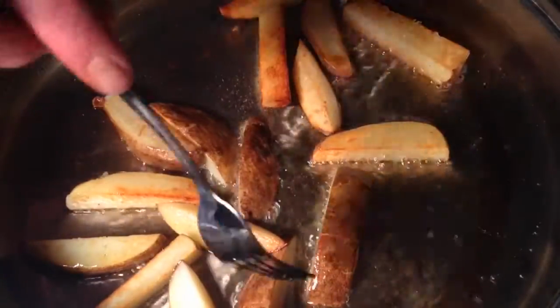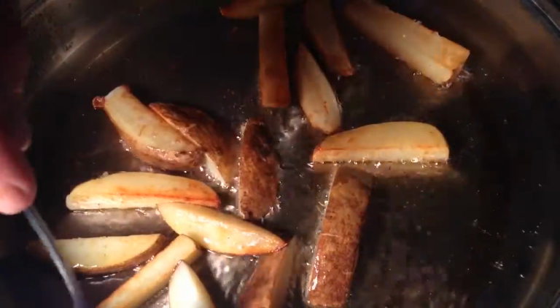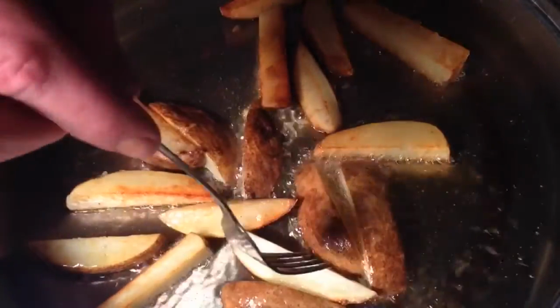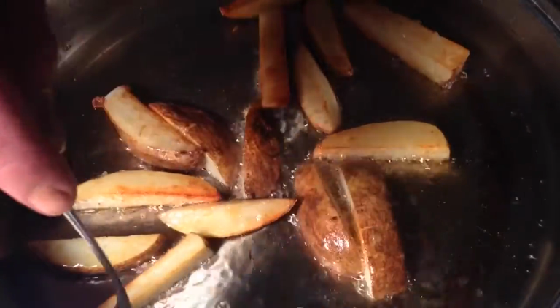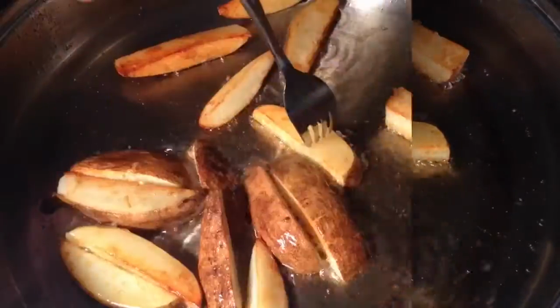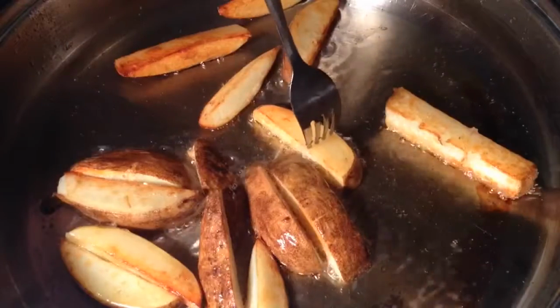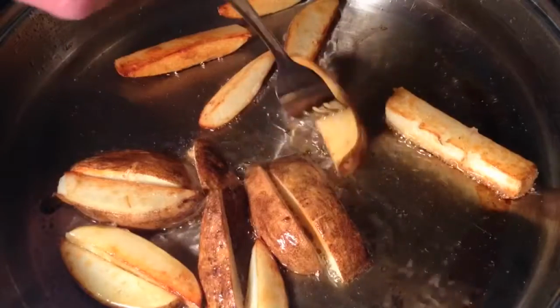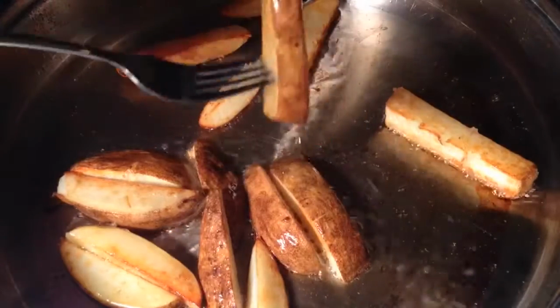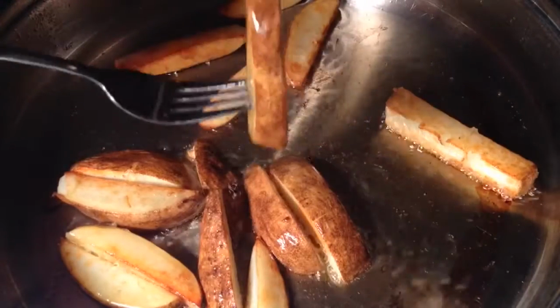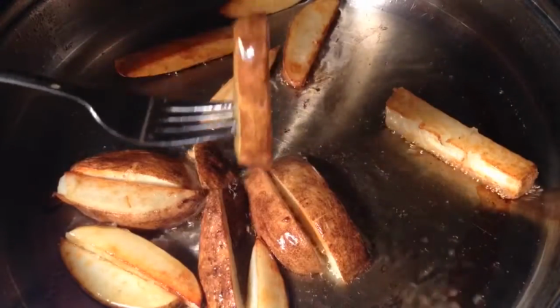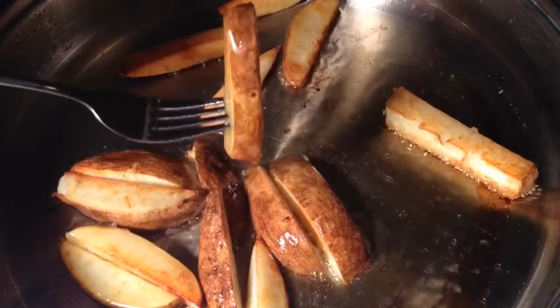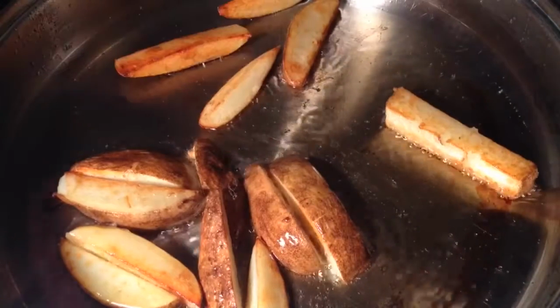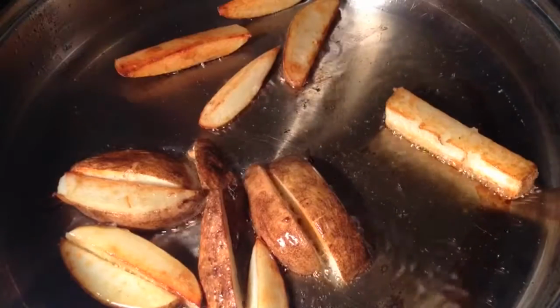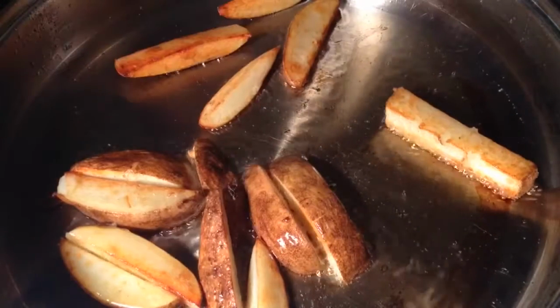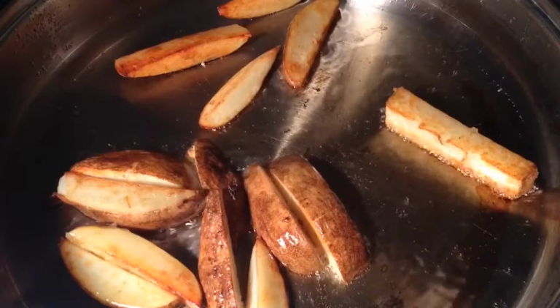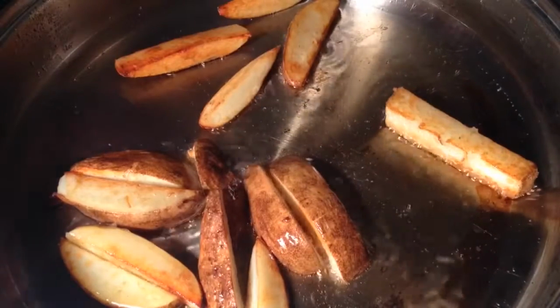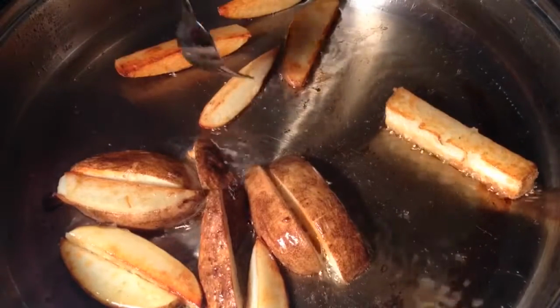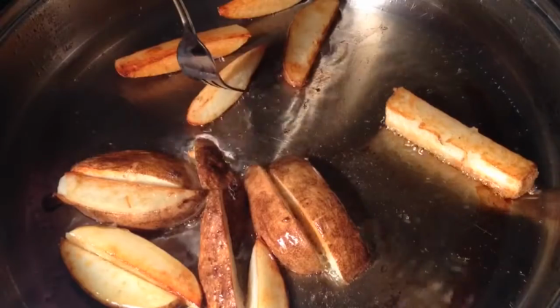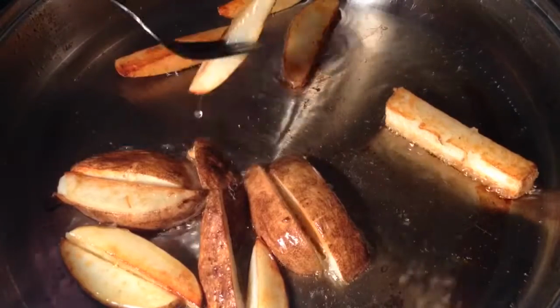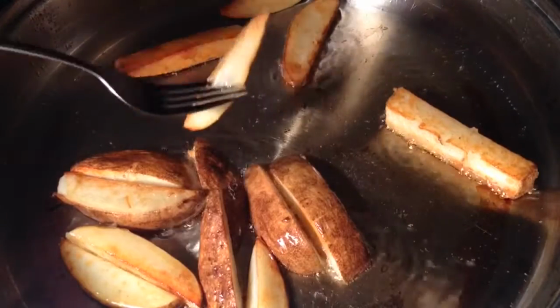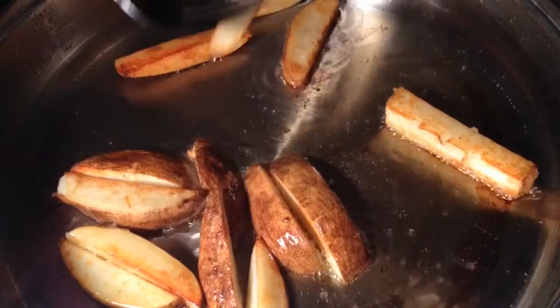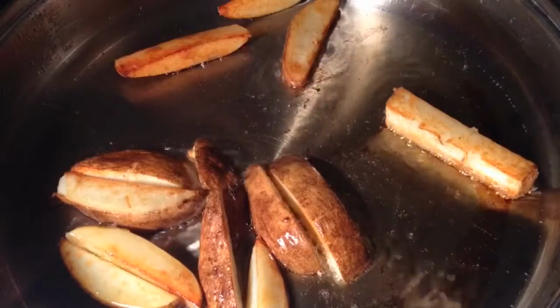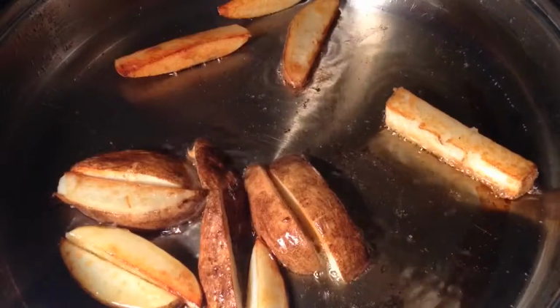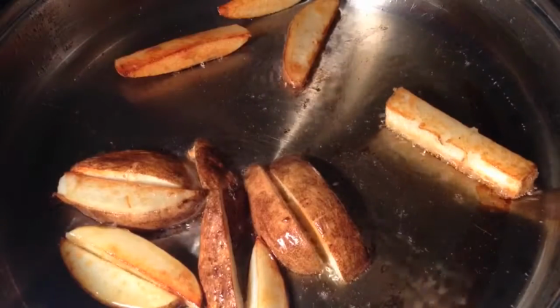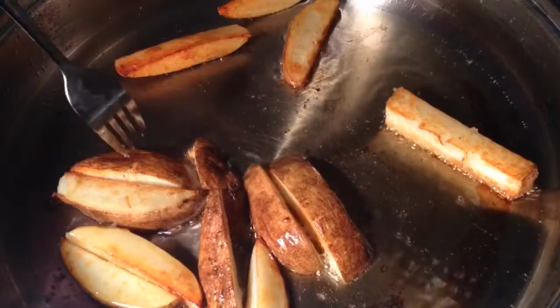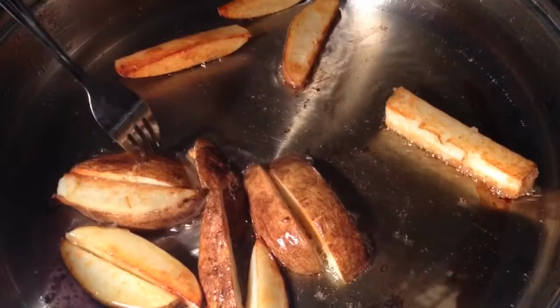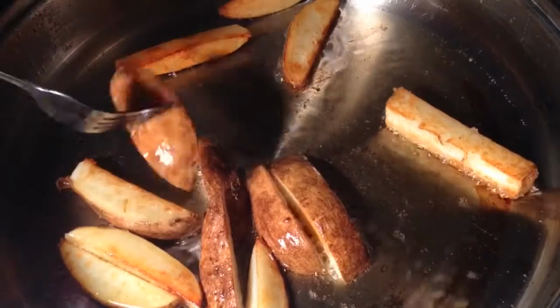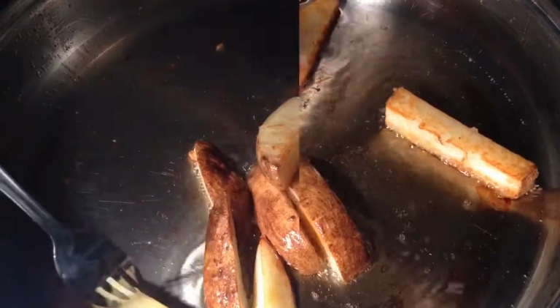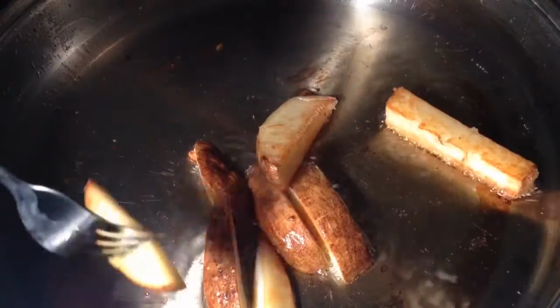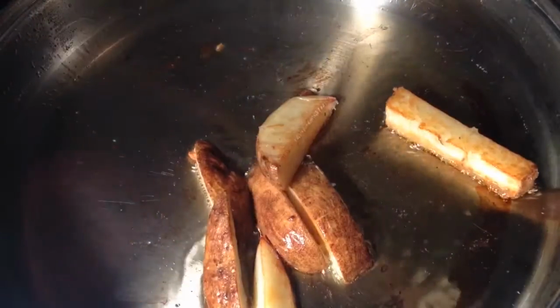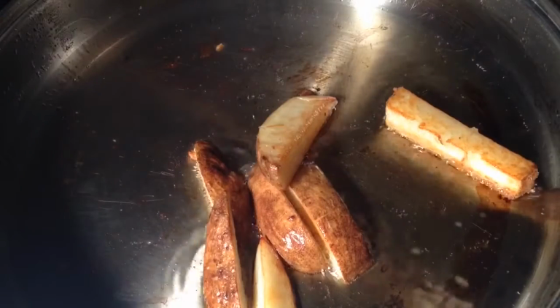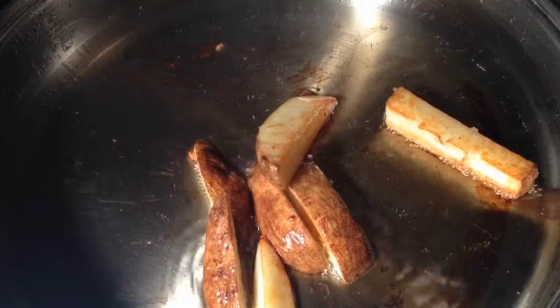Get in there. Looking good. Now remove them and once again put them on paper towels to soak up all the oil.